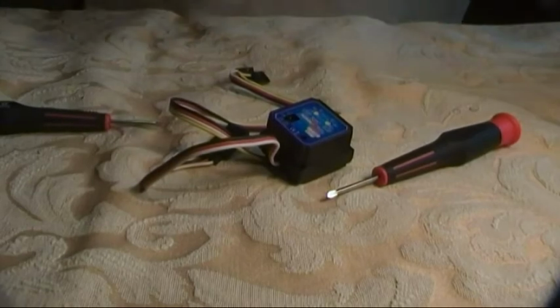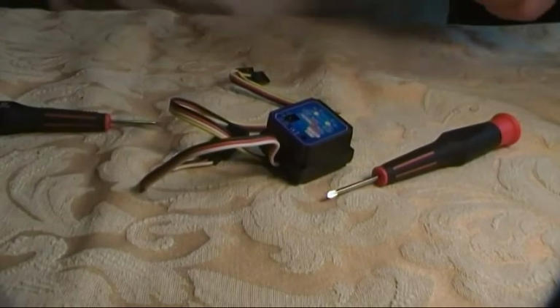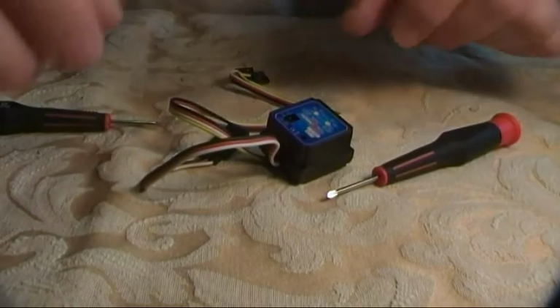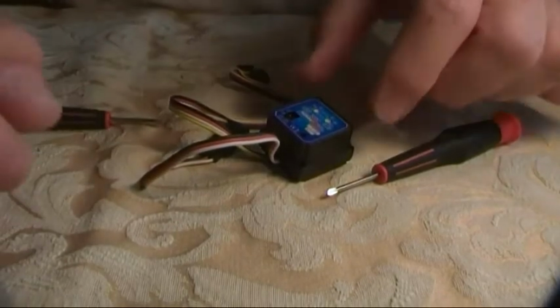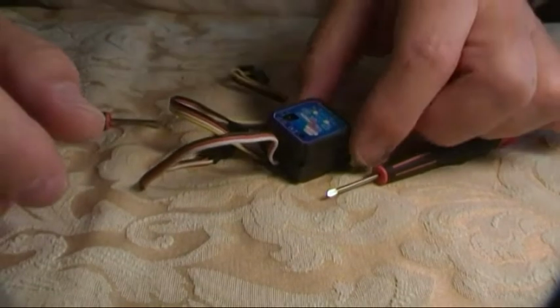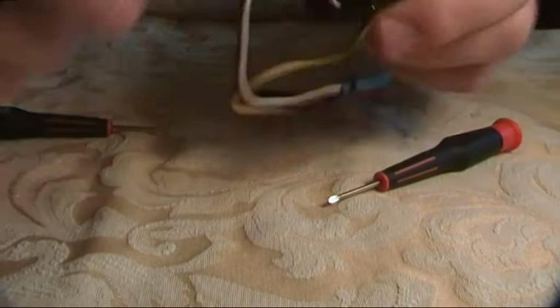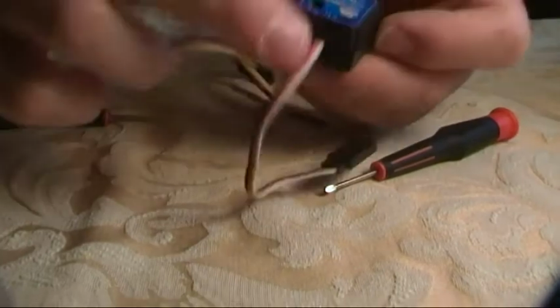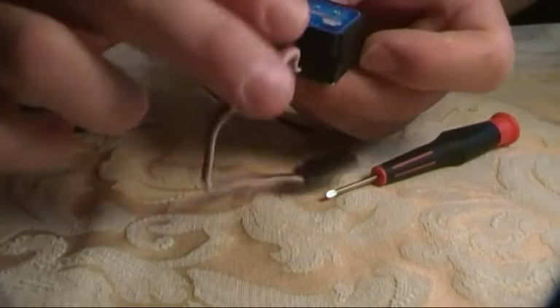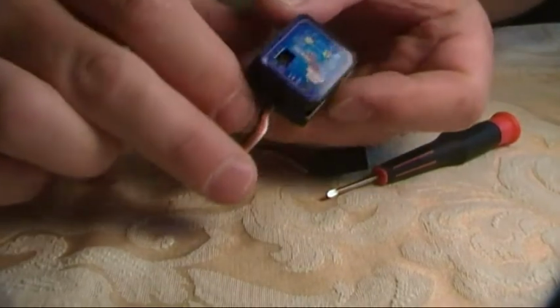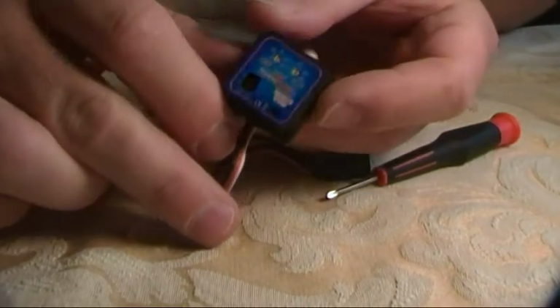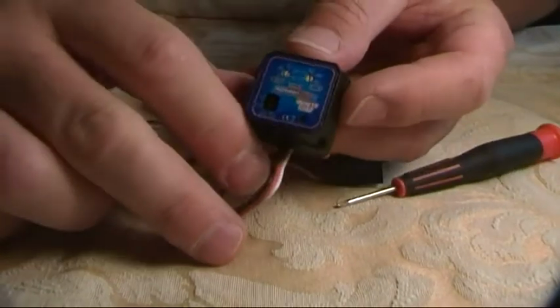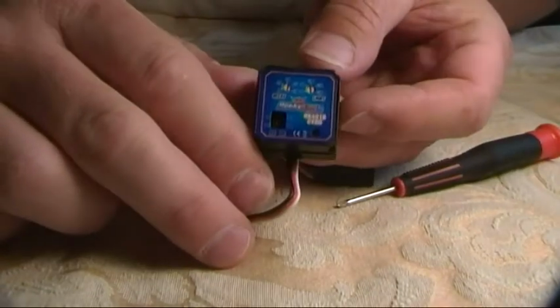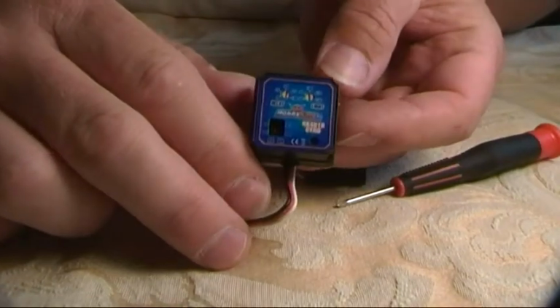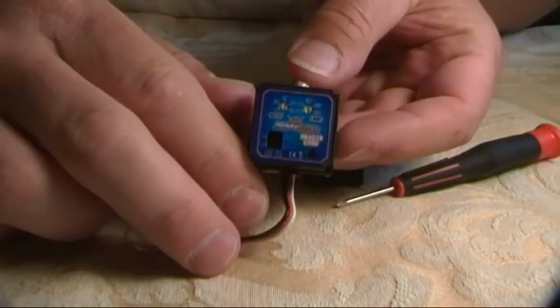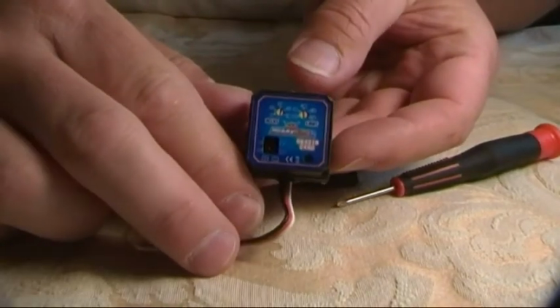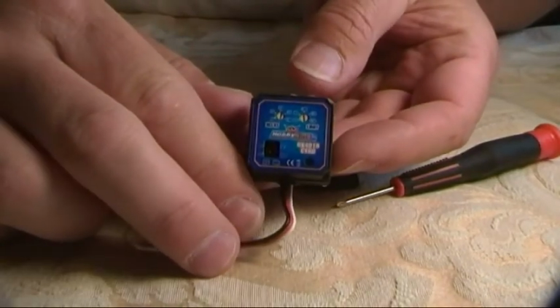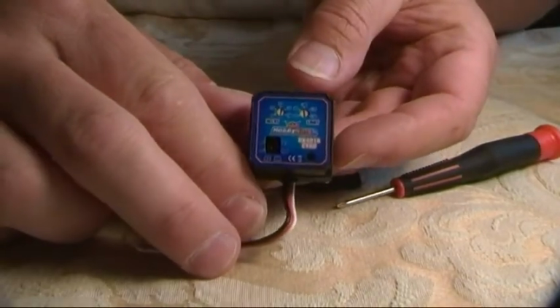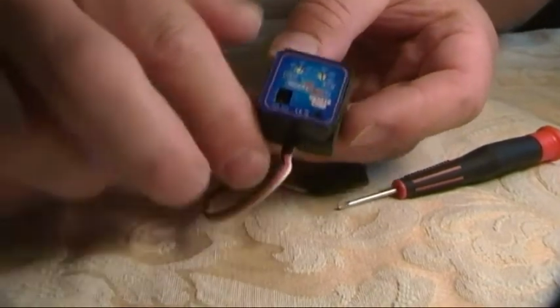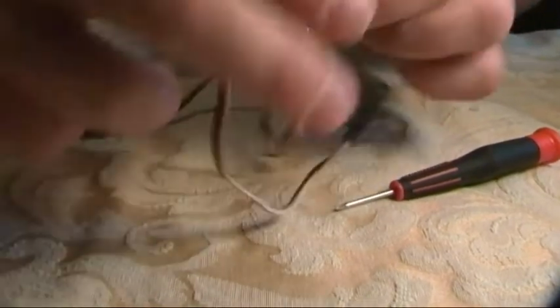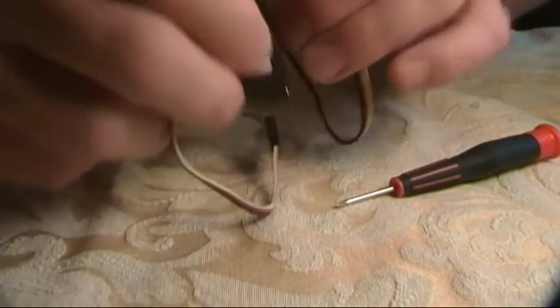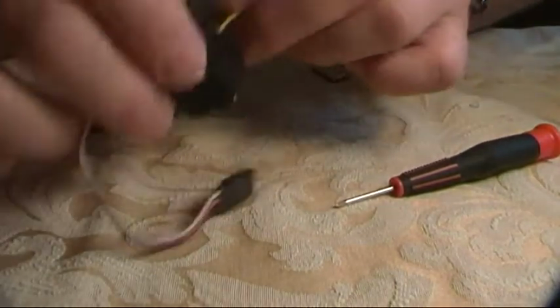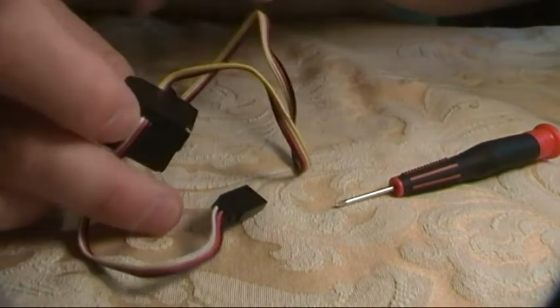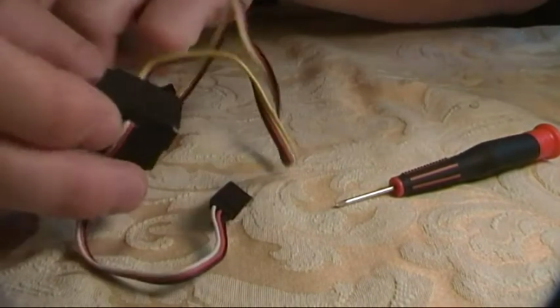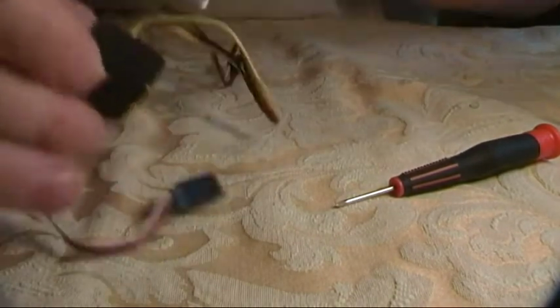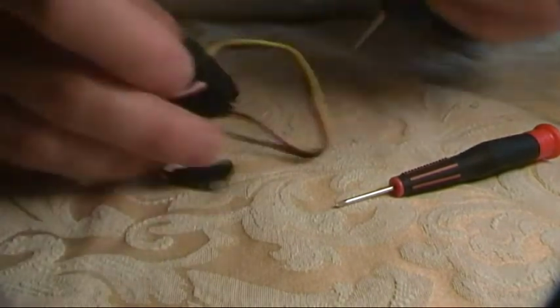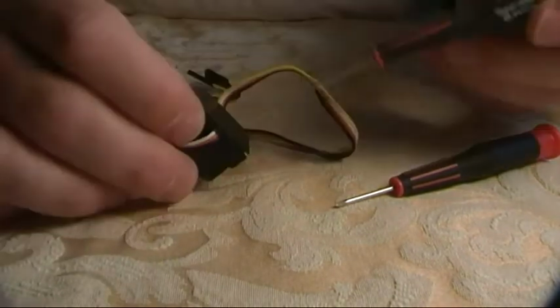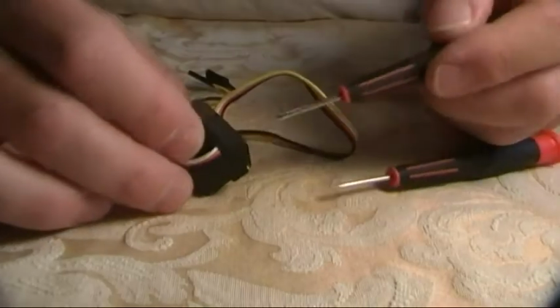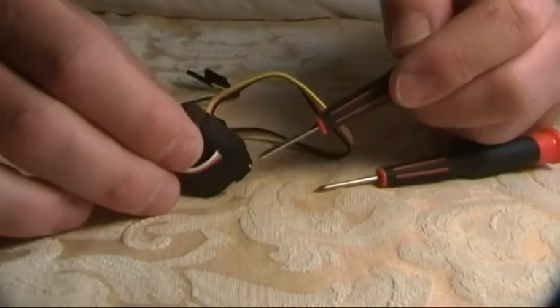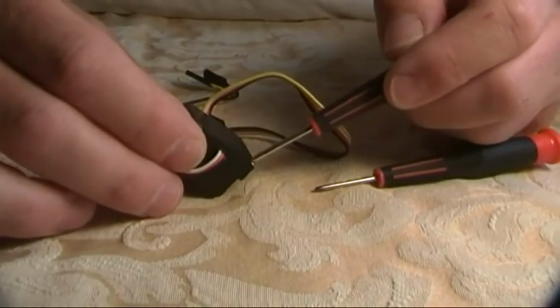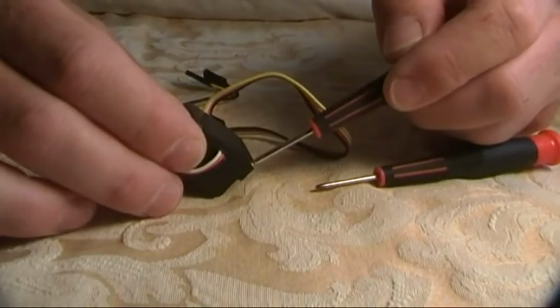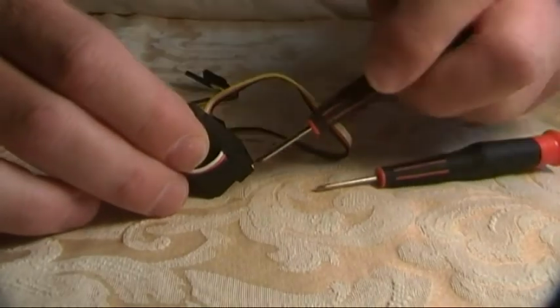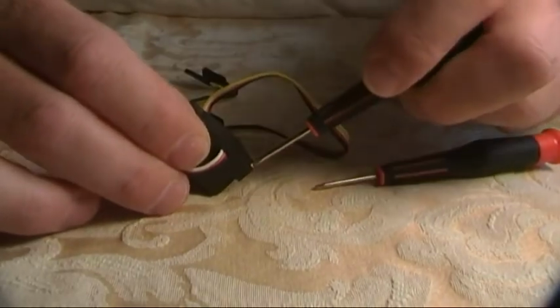I'm just going to show you the hot glue fix that is recommended for the Hobby King 401 Gyro. Just on the back, there are four screws — let me just undo those firstly.